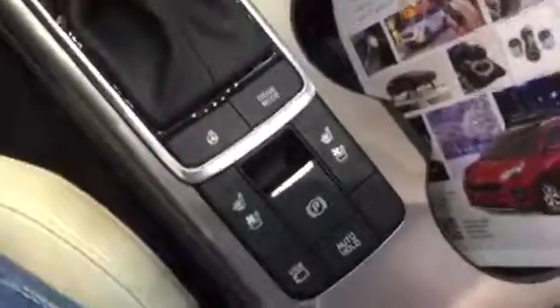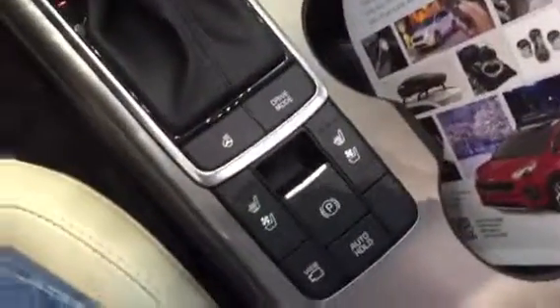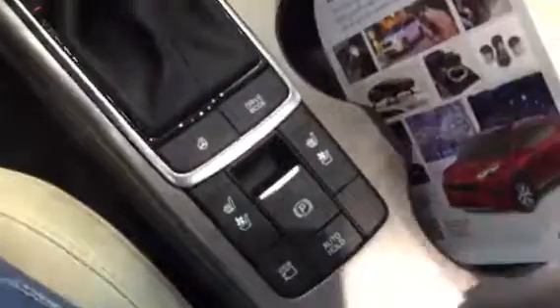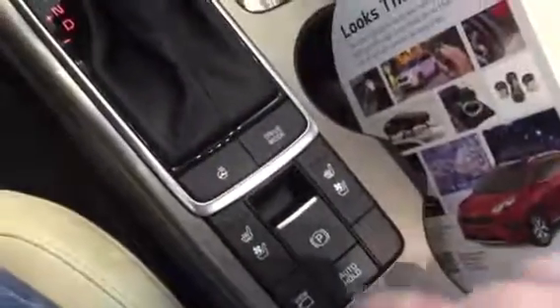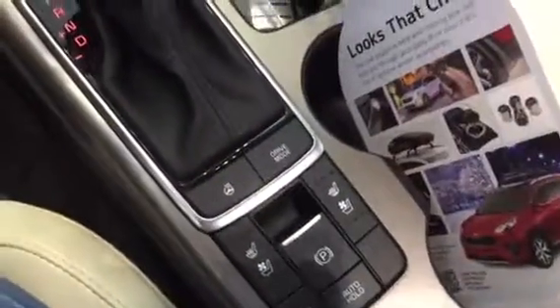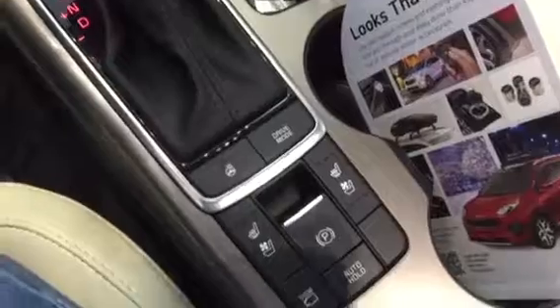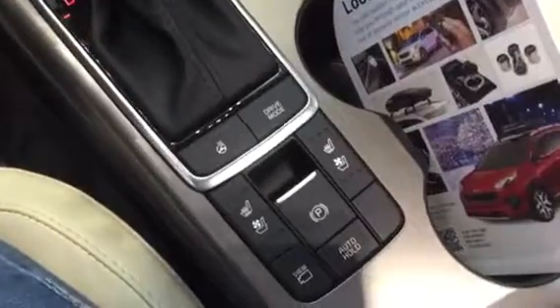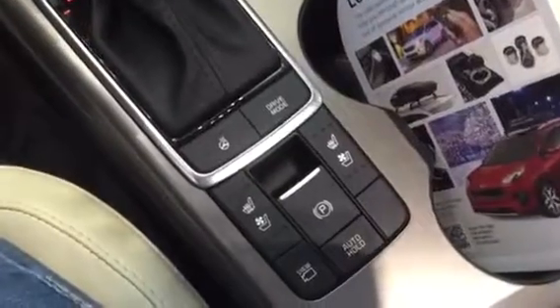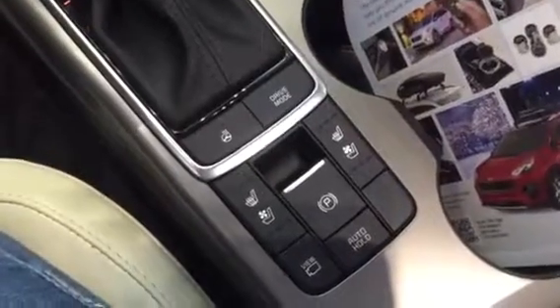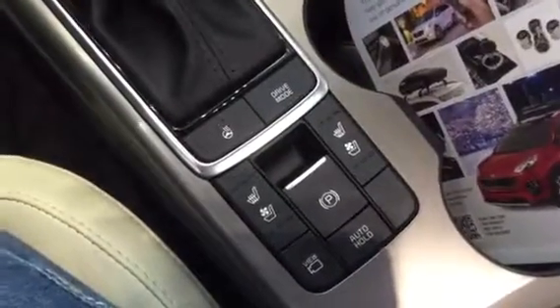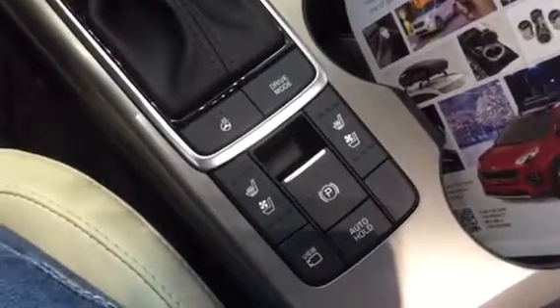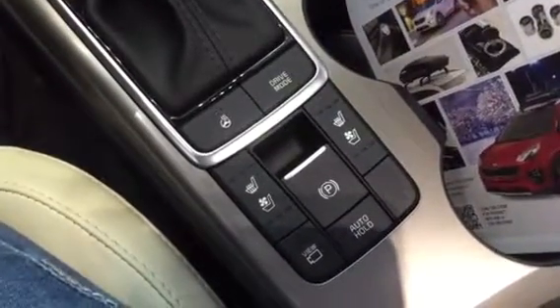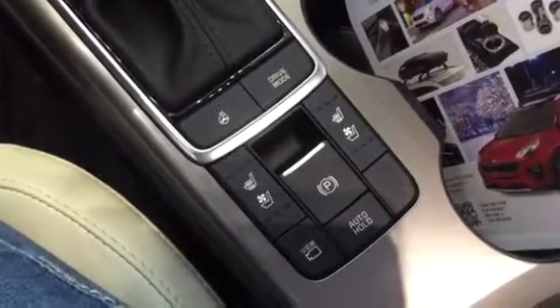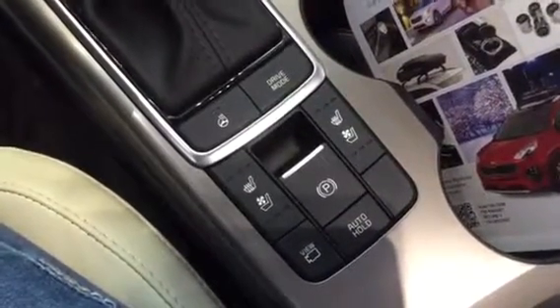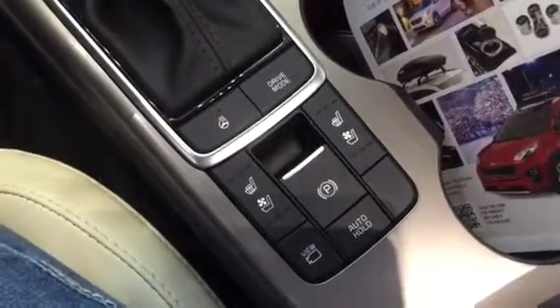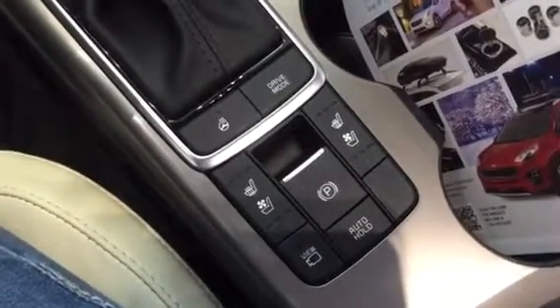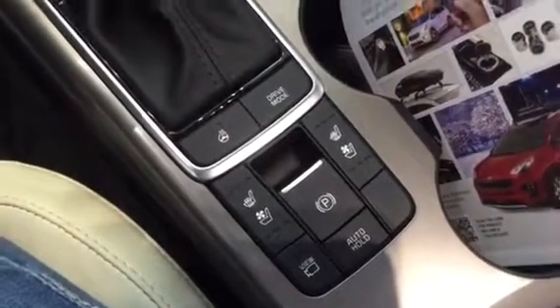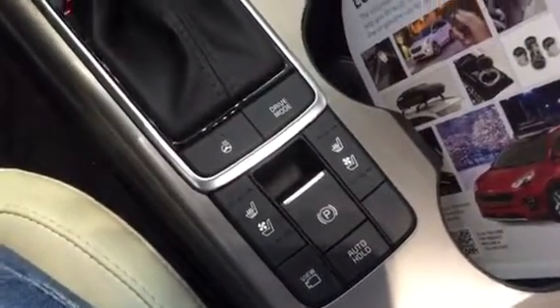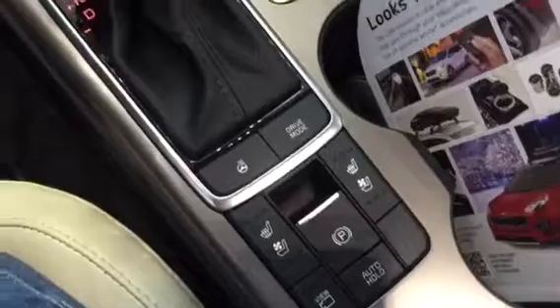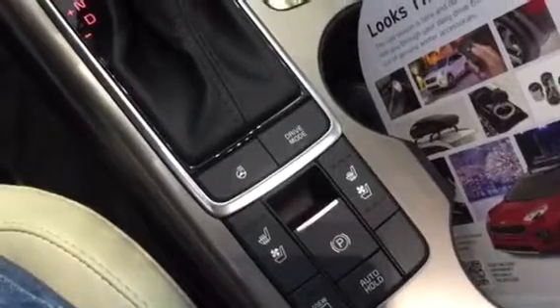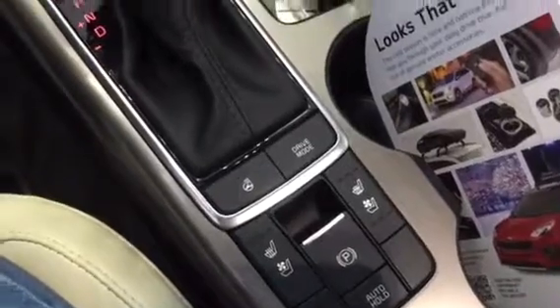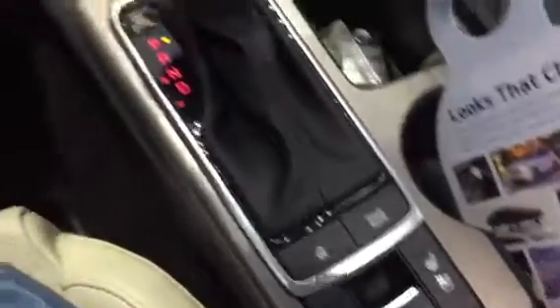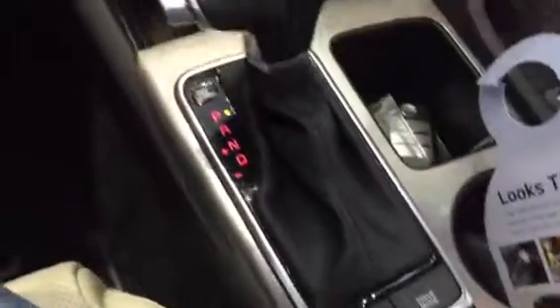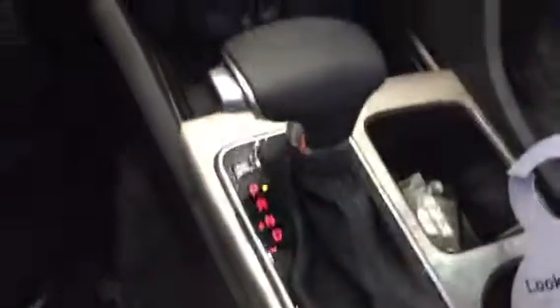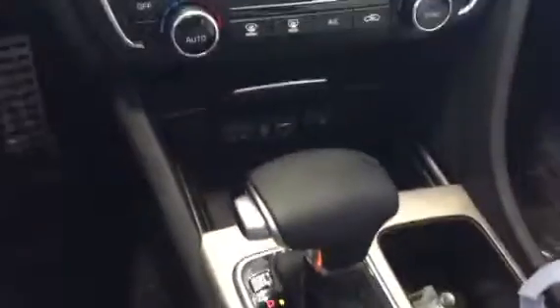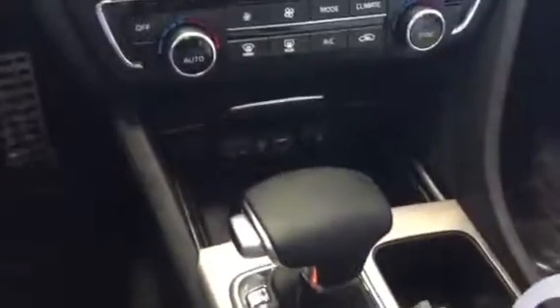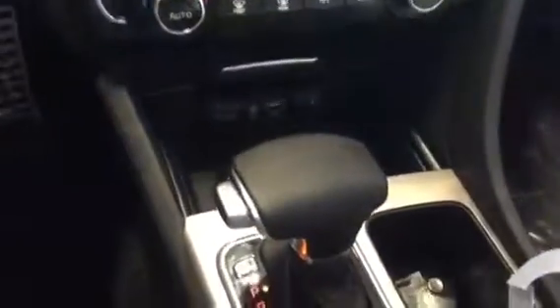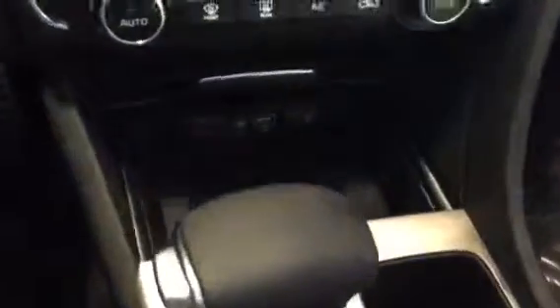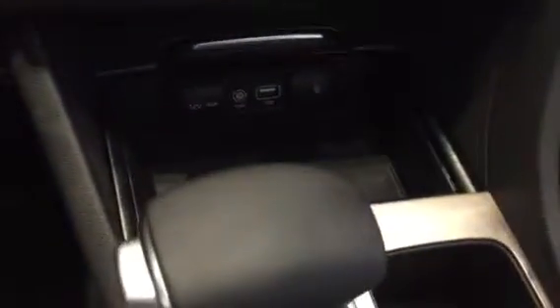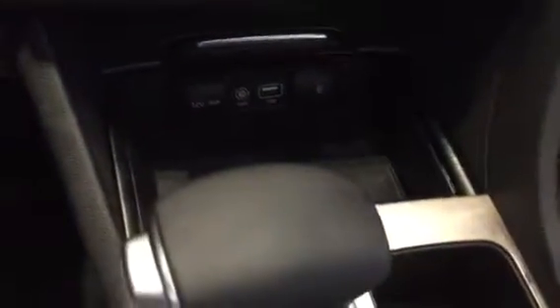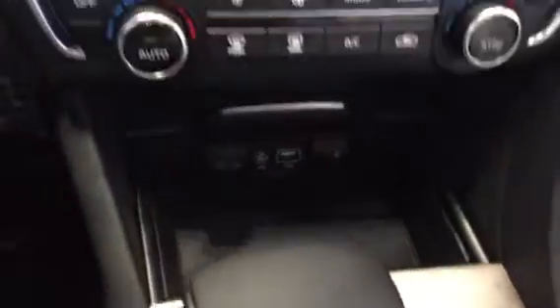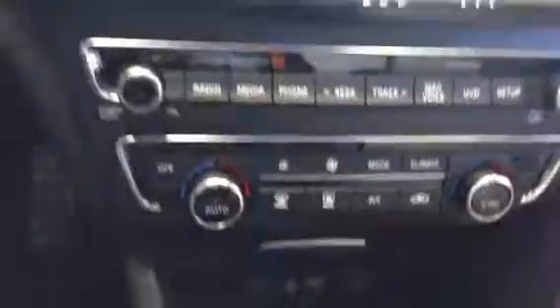Again, if equipped, we've got the cool ventilated and heated seats, your camera, parking brake, passenger heated steering wheel. You've got your auxiliary here as well.